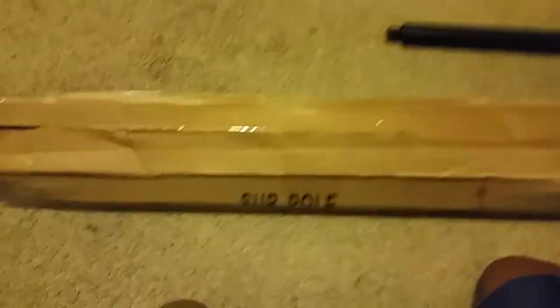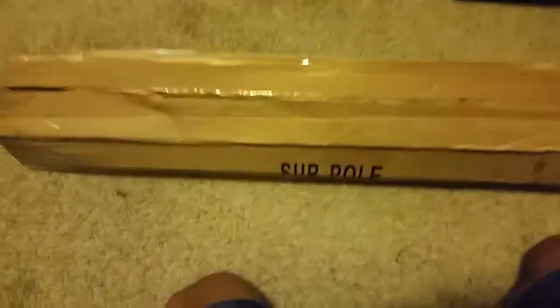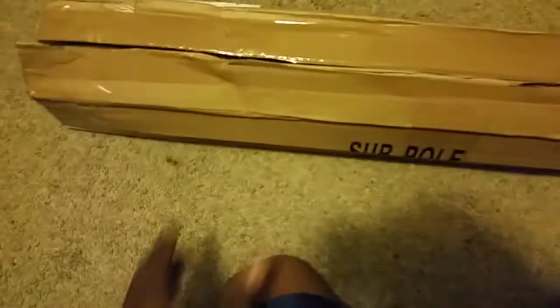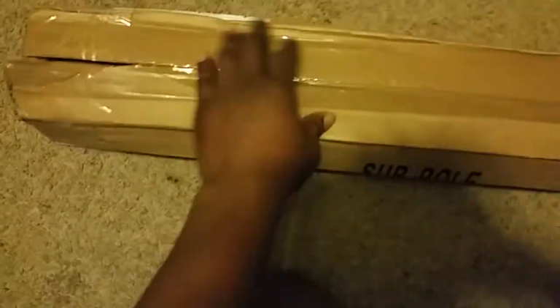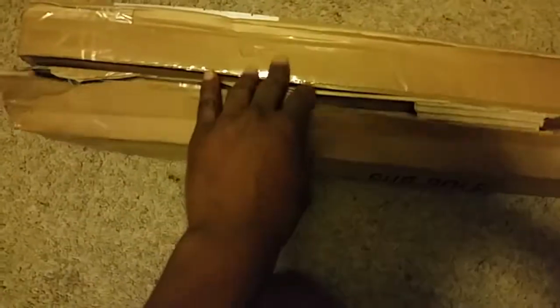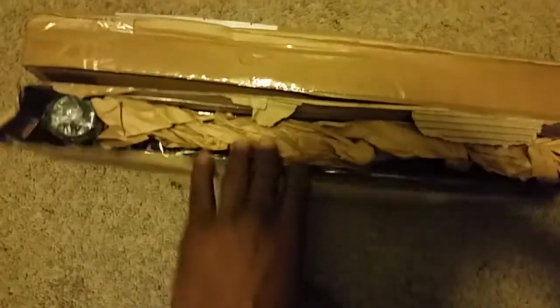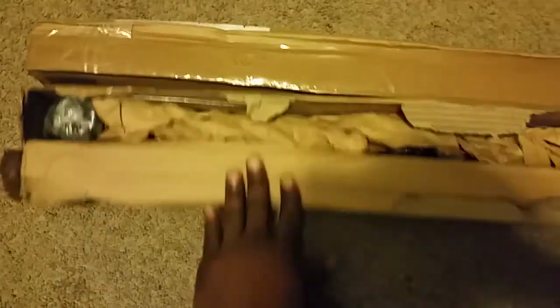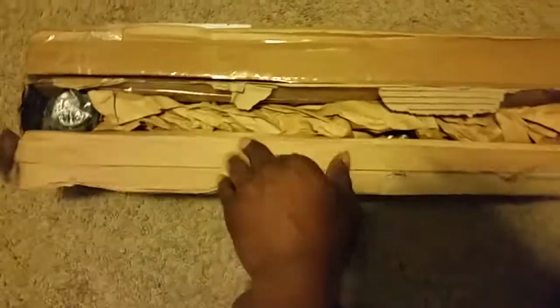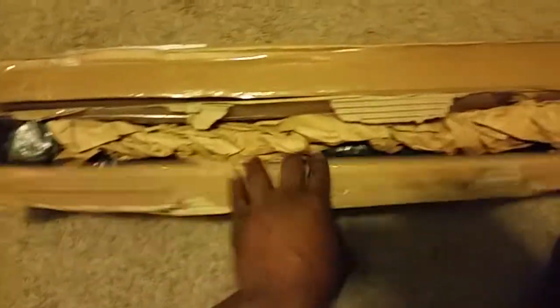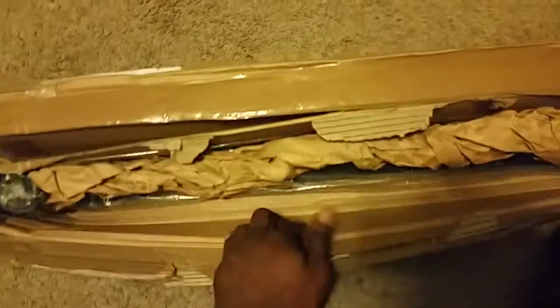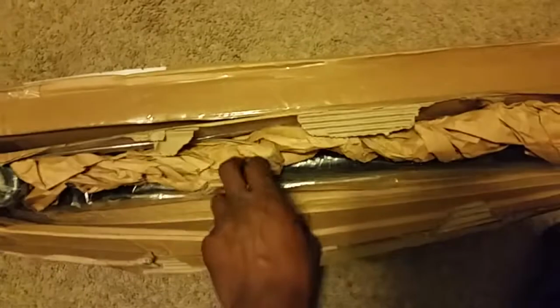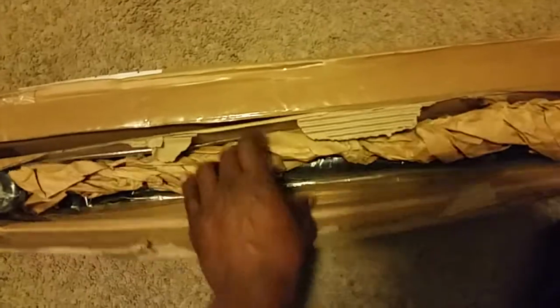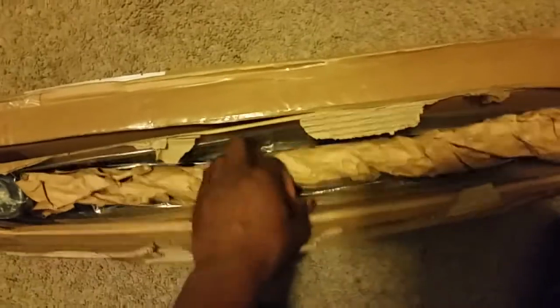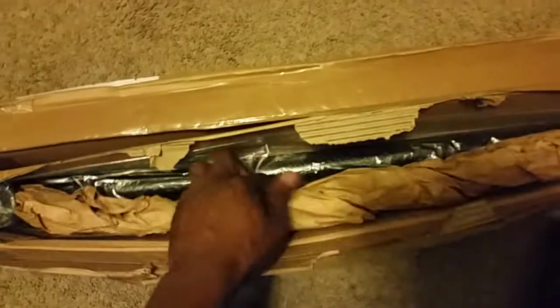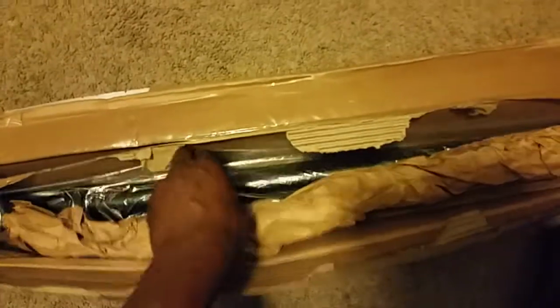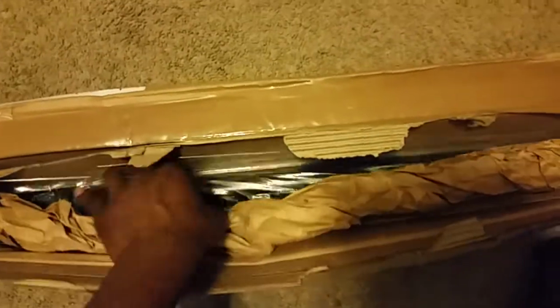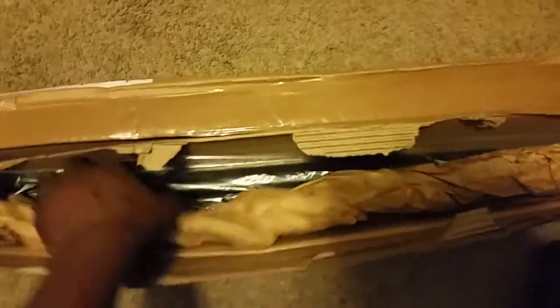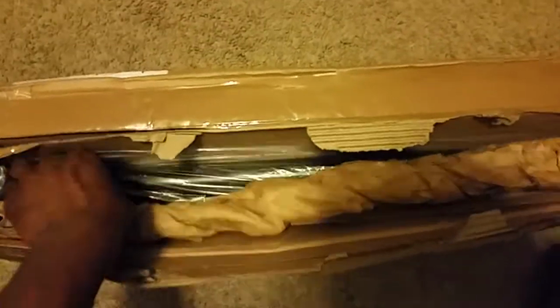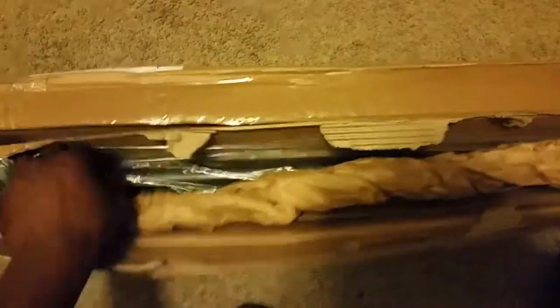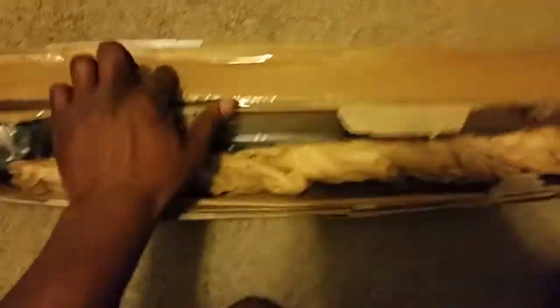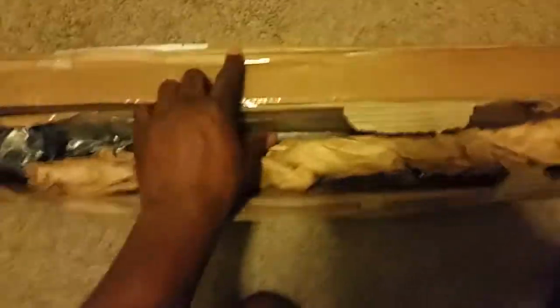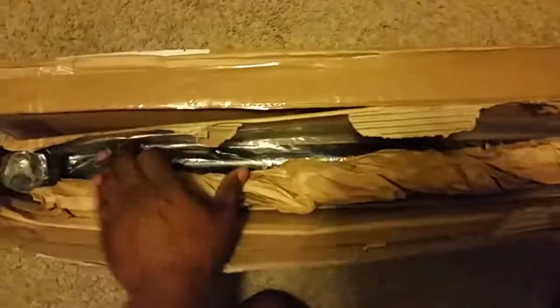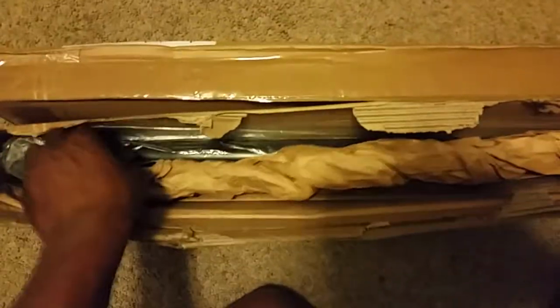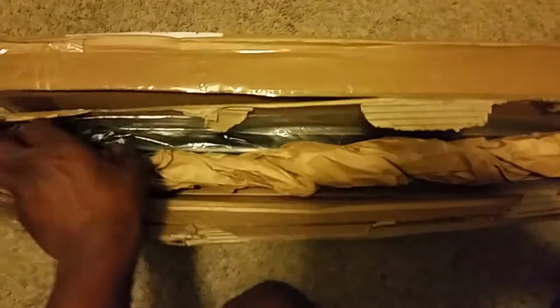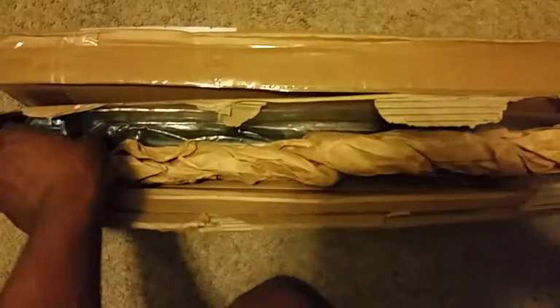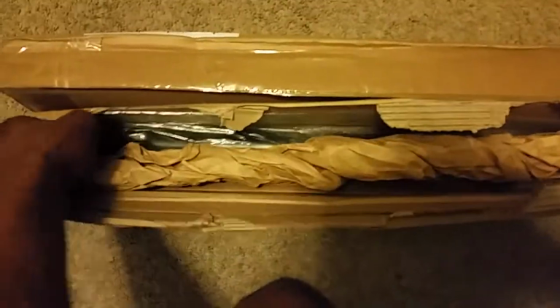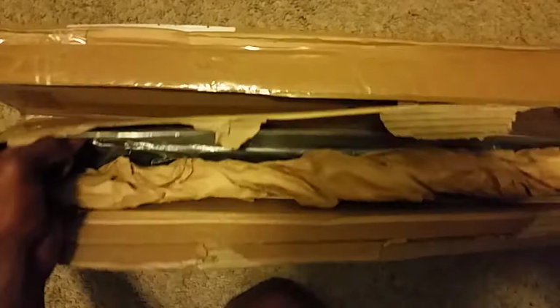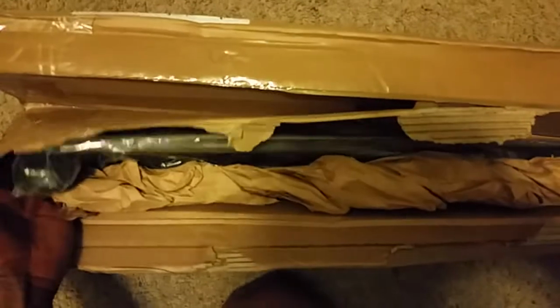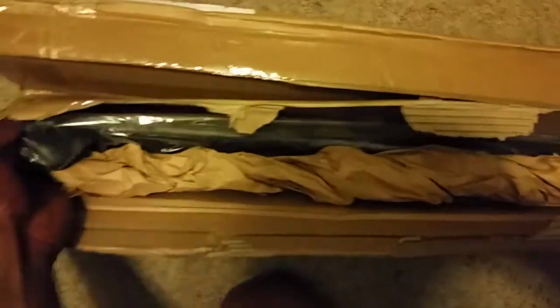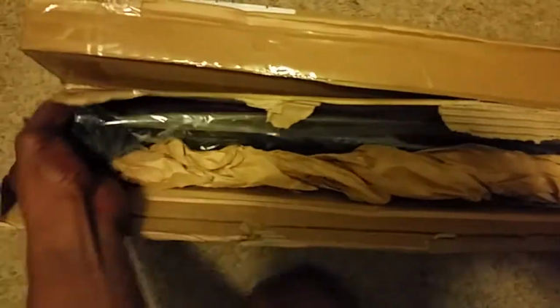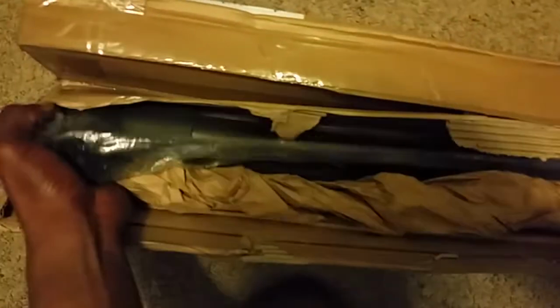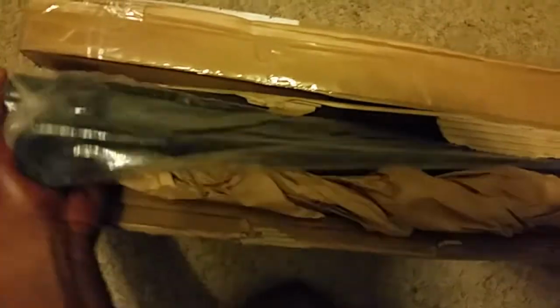Alright, now that I got it cut open, here's one. The other one's on the other side, but I'm just going to do one at a time.